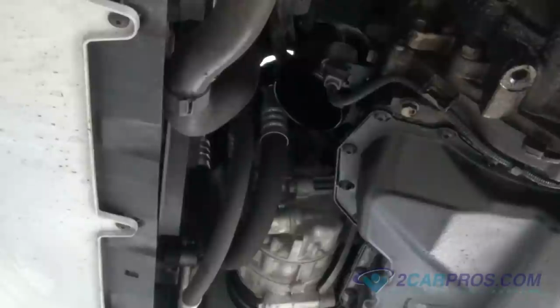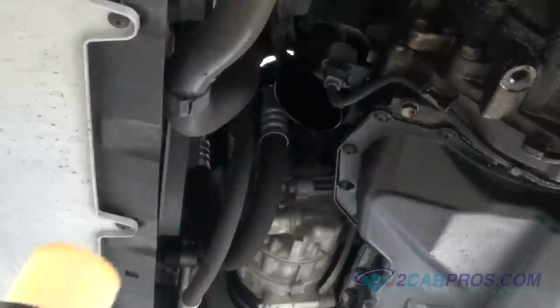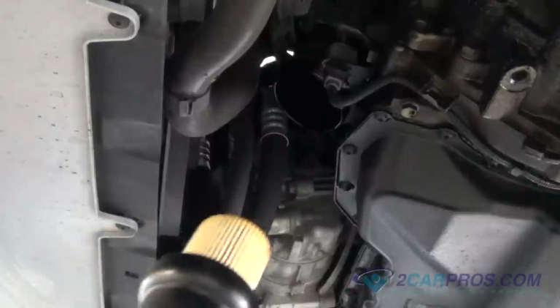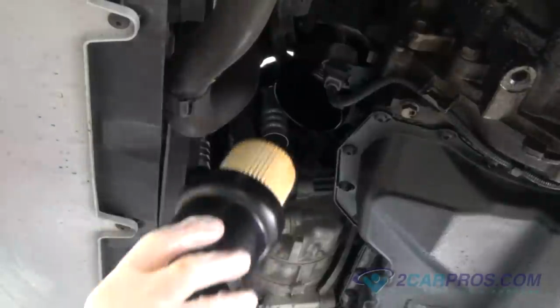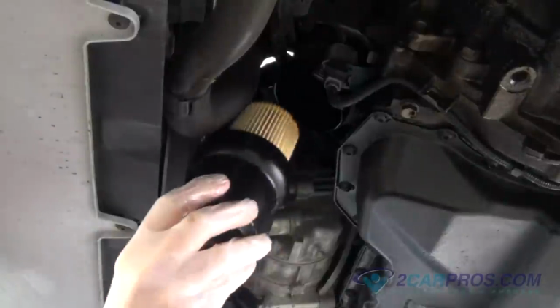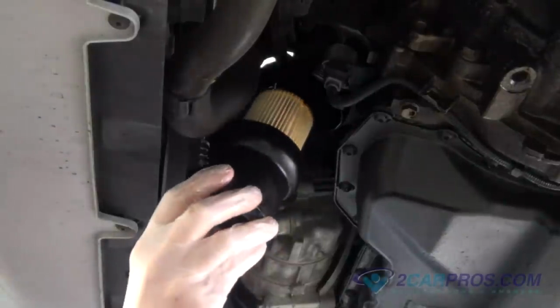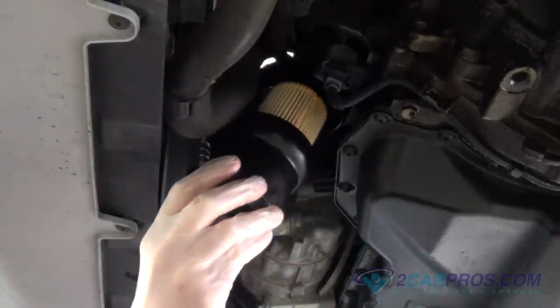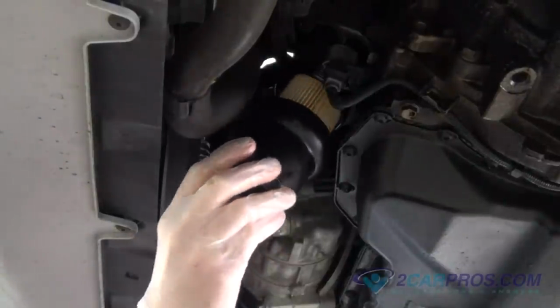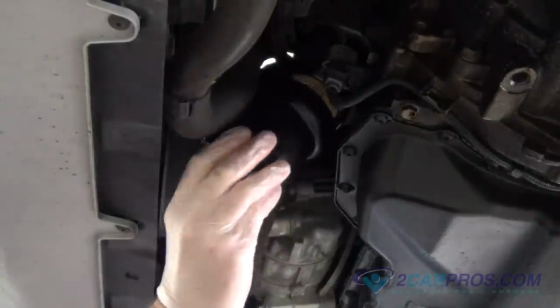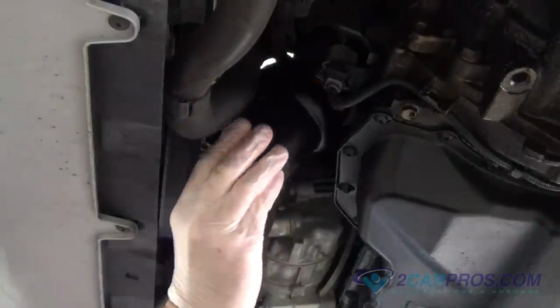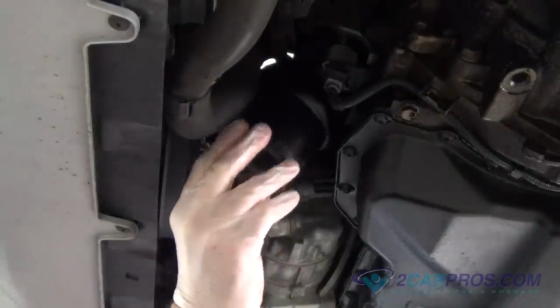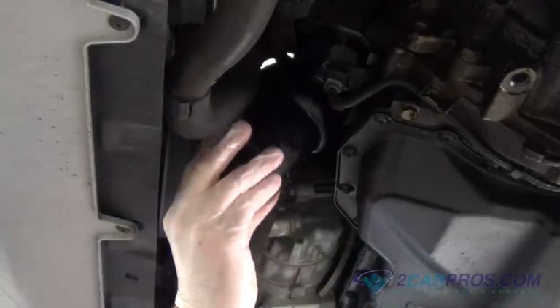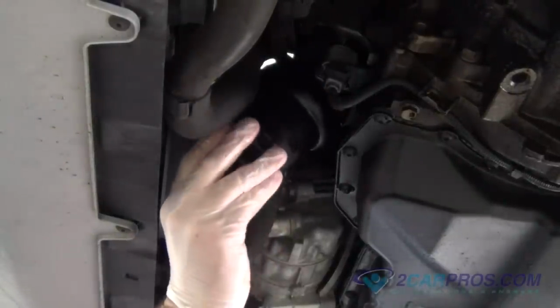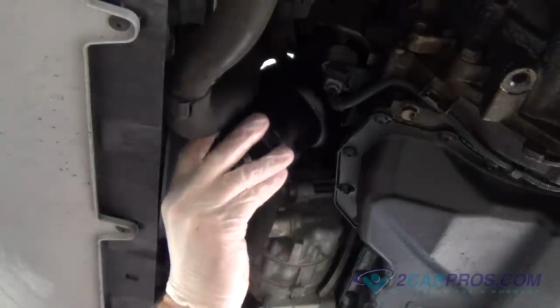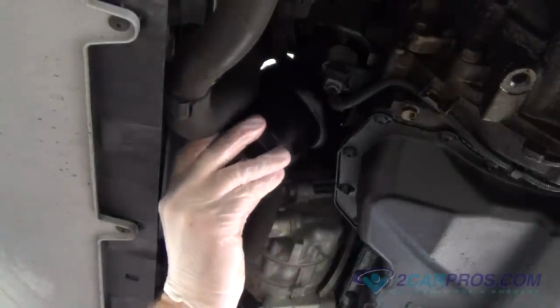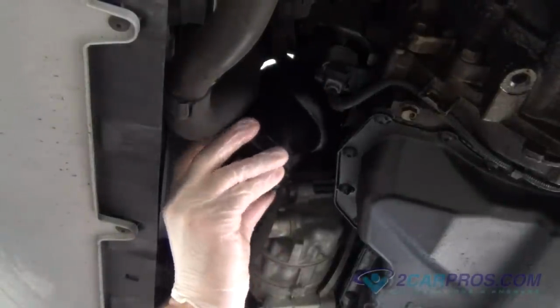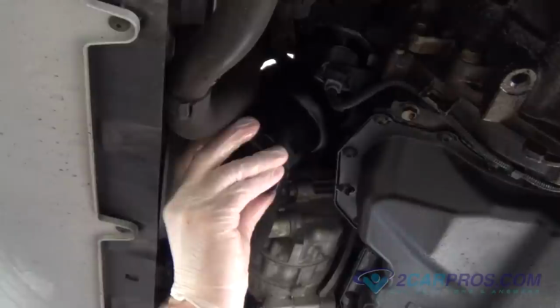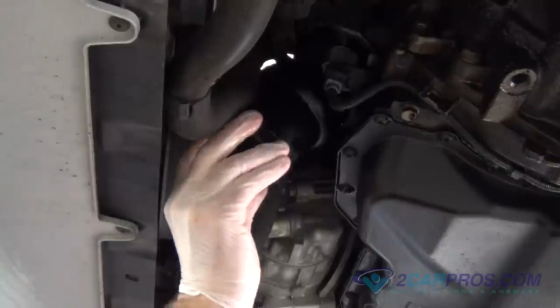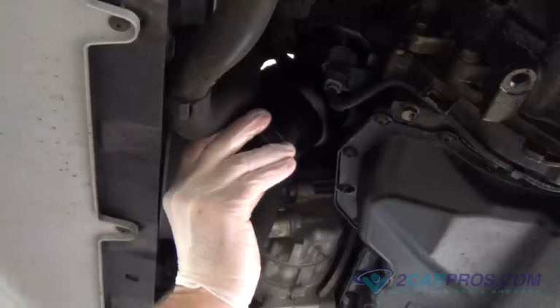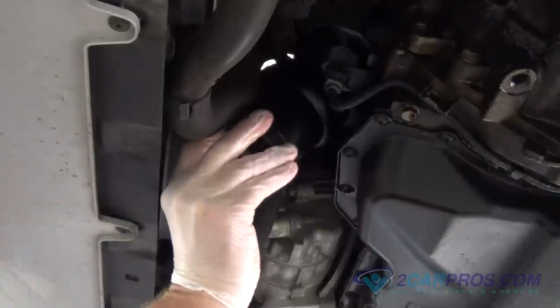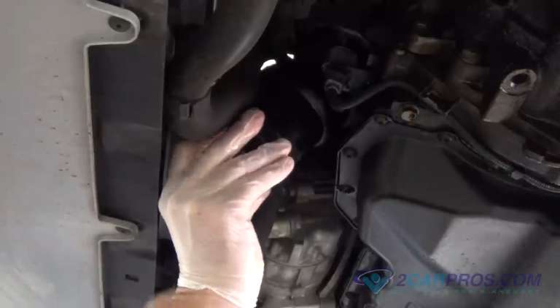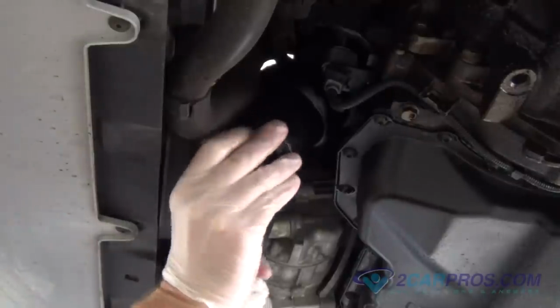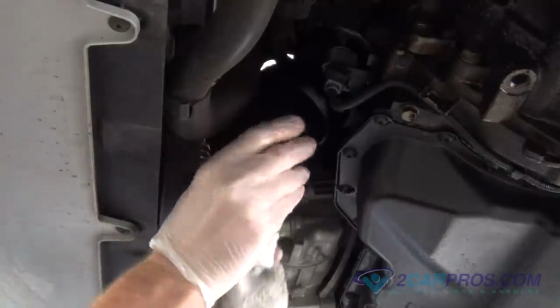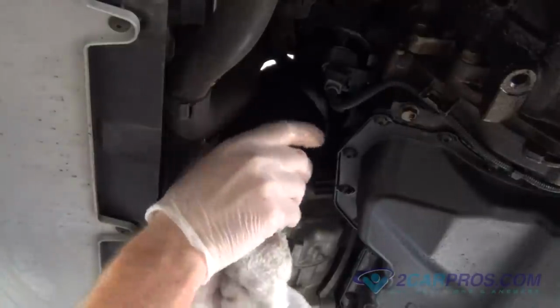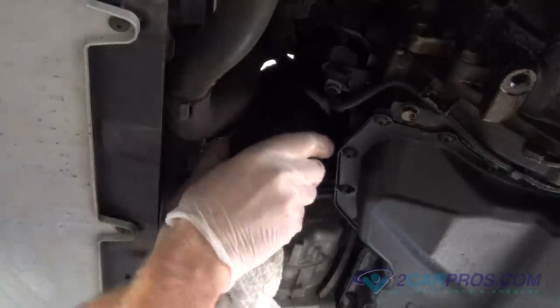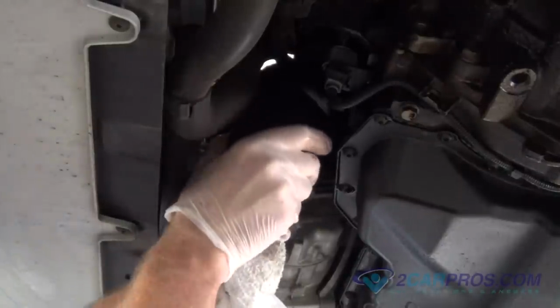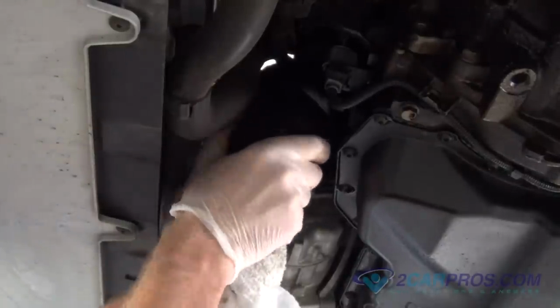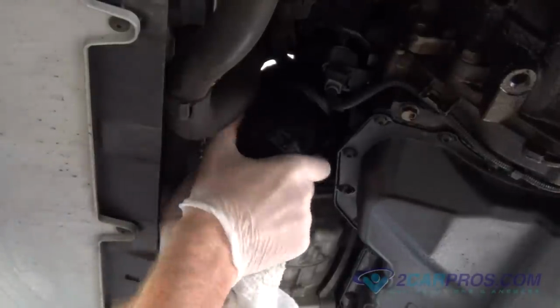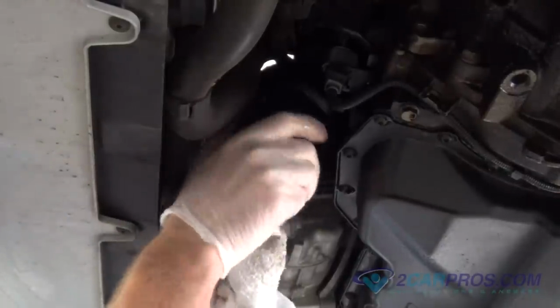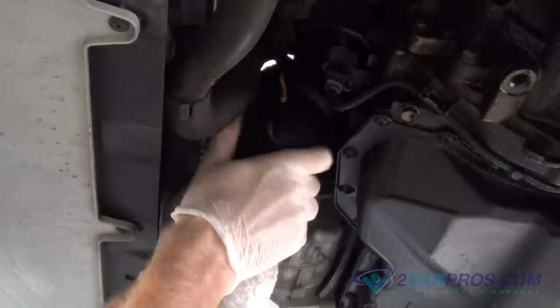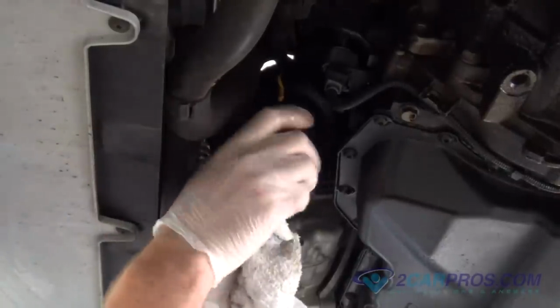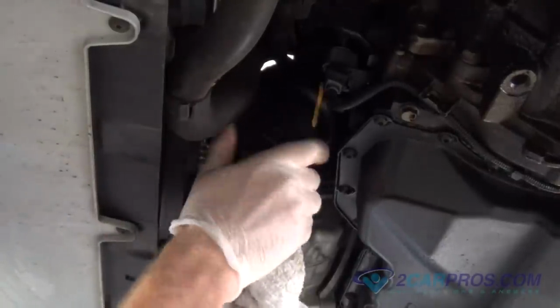After wiping away the excess oil from your repair, install the new oil filter assembly back to the vehicle, then tighten, torquing it to factory specifications.